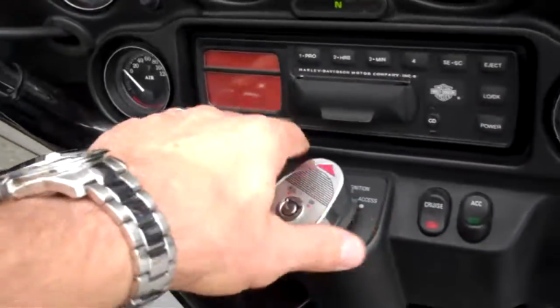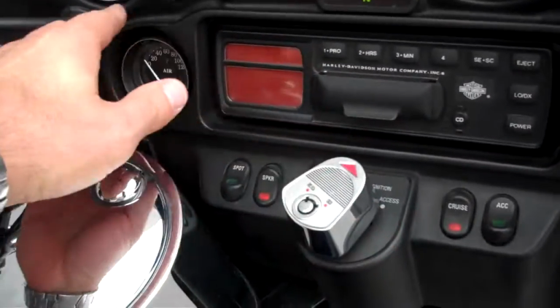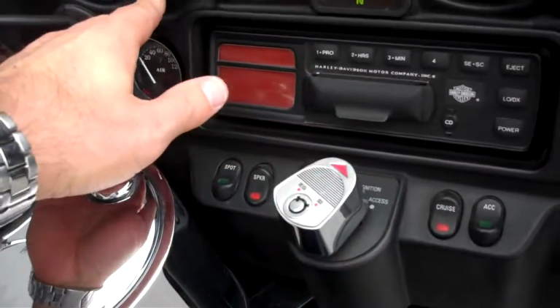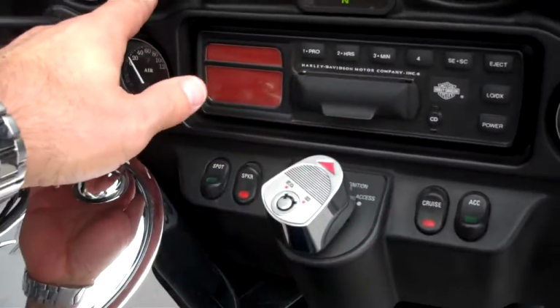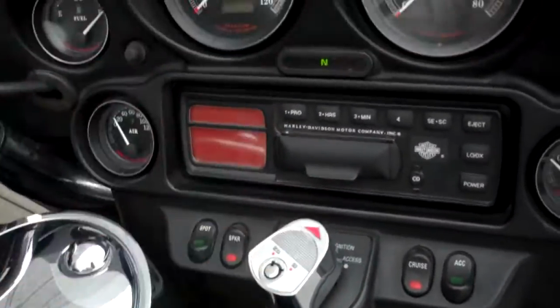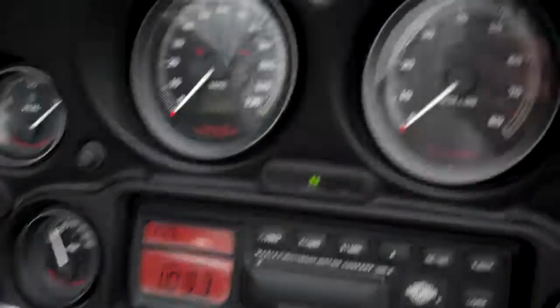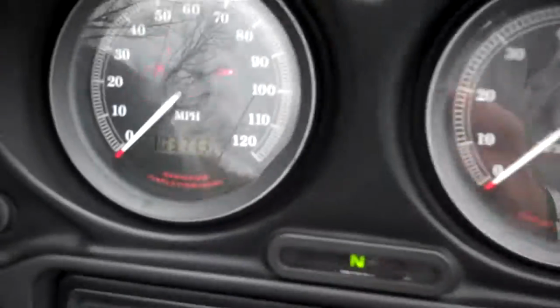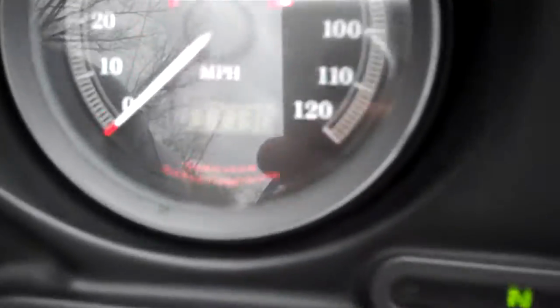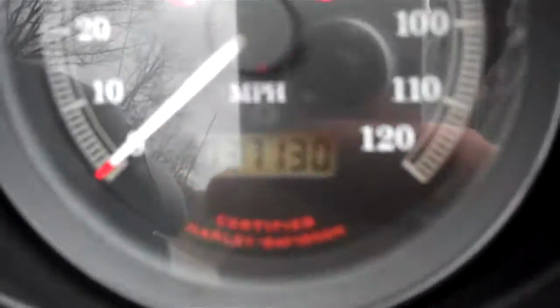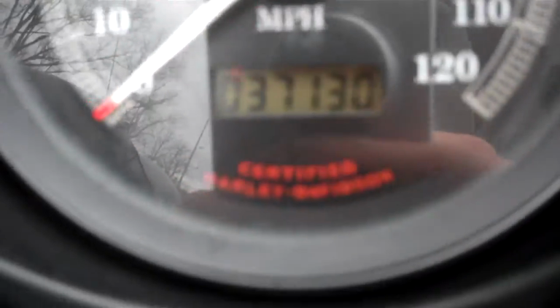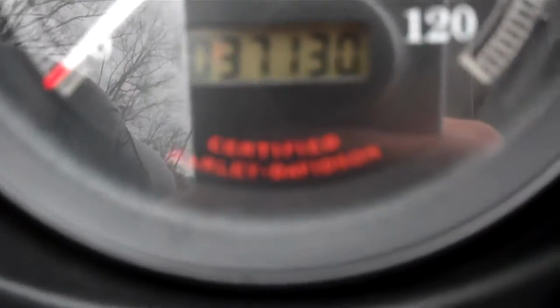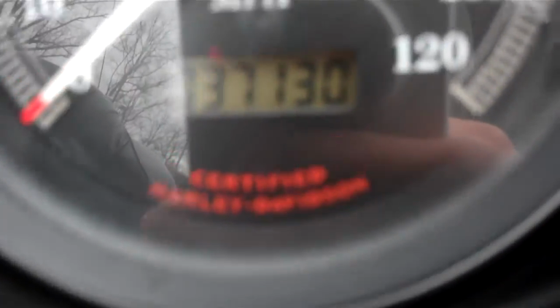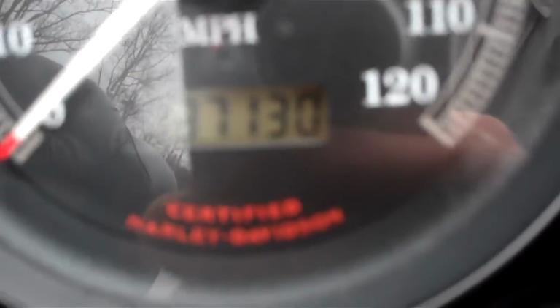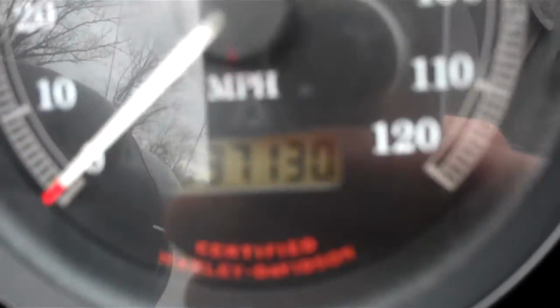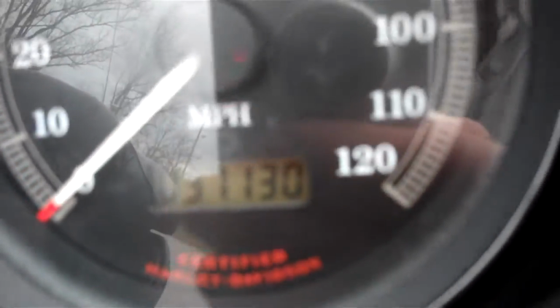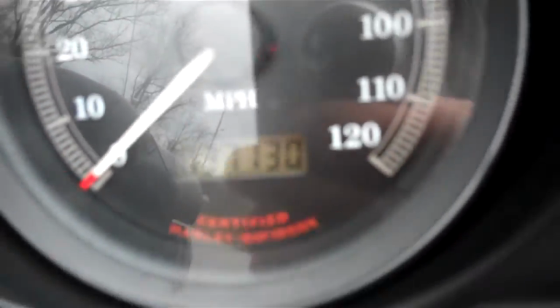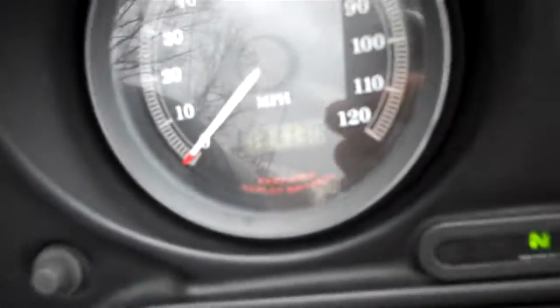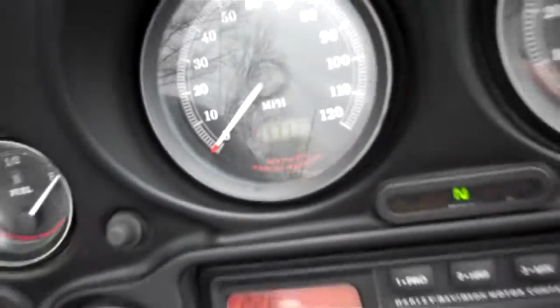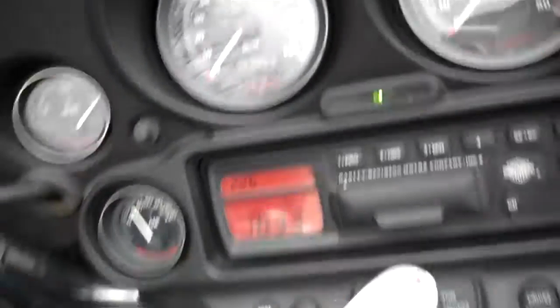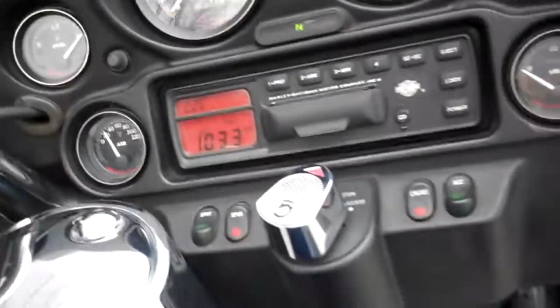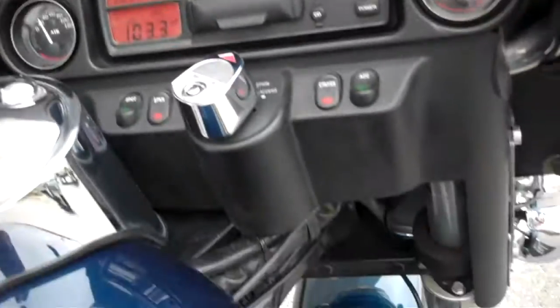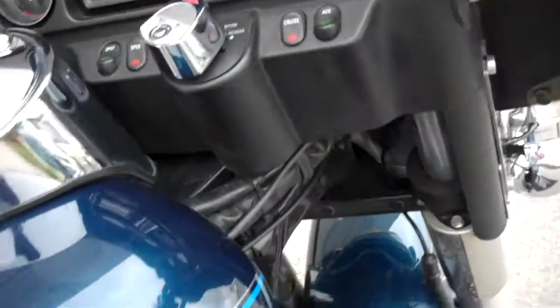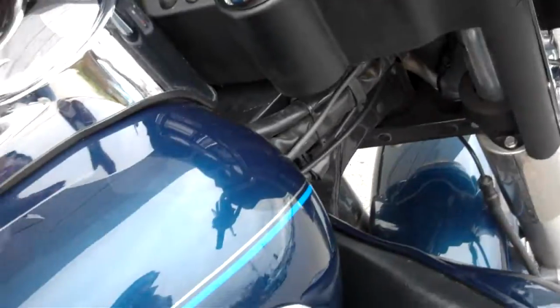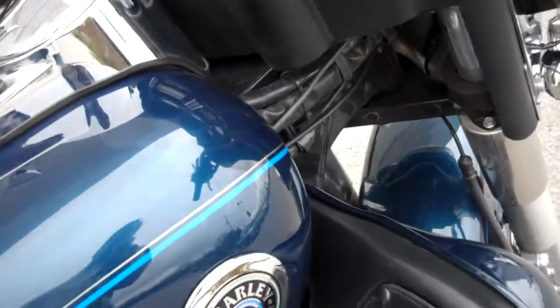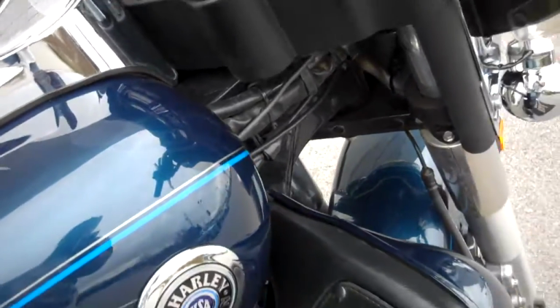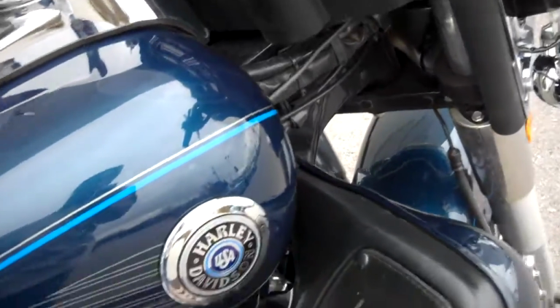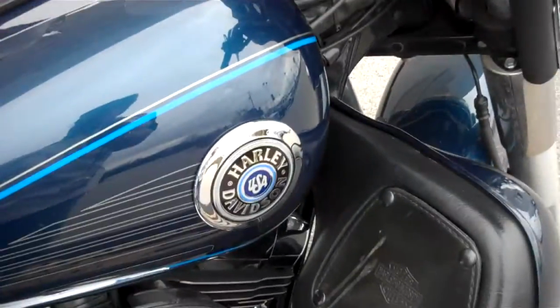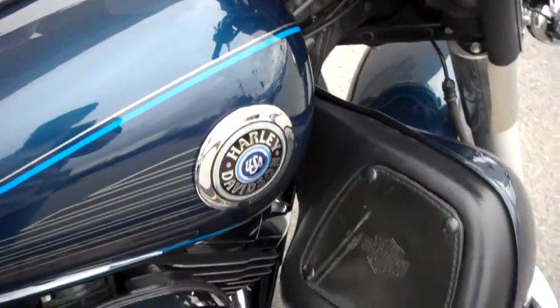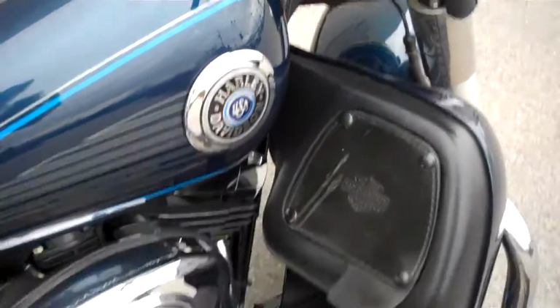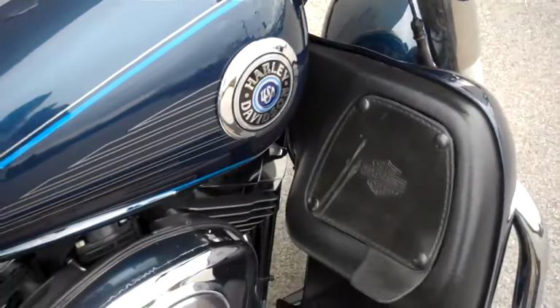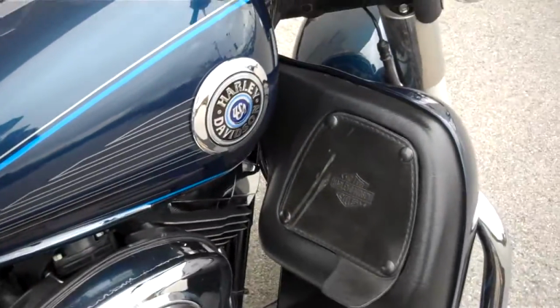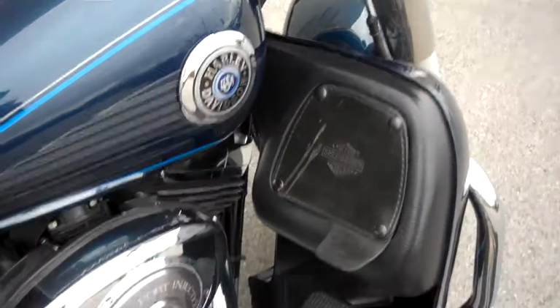The motorcycle has 37,130 miles on it. Very clean motorcycle for being almost 13 years old.